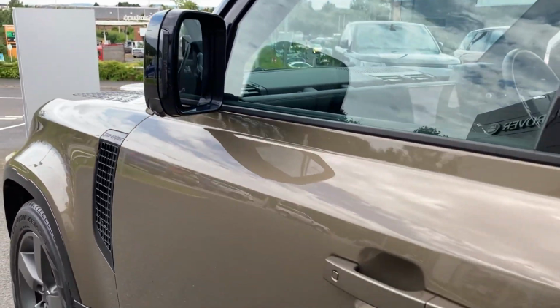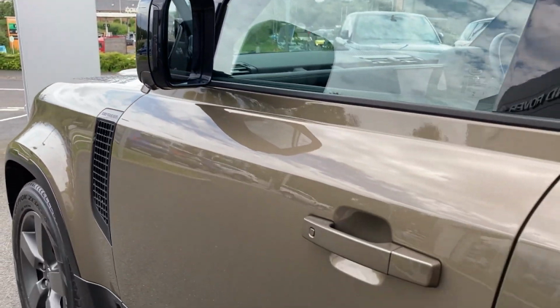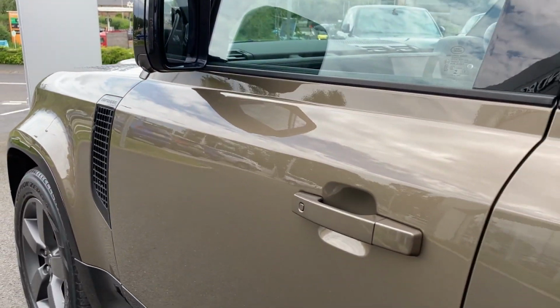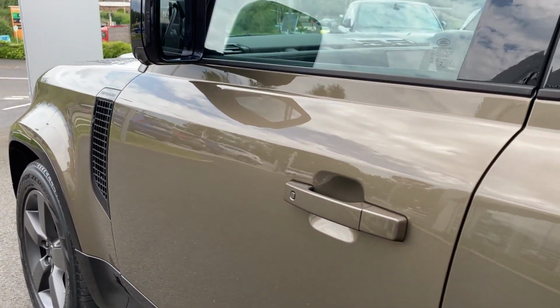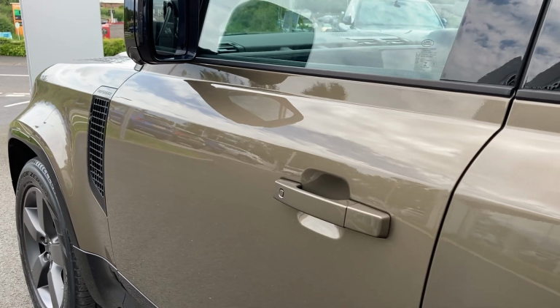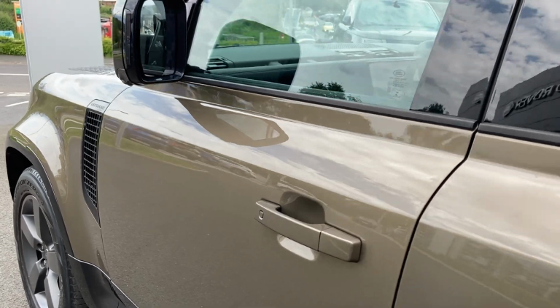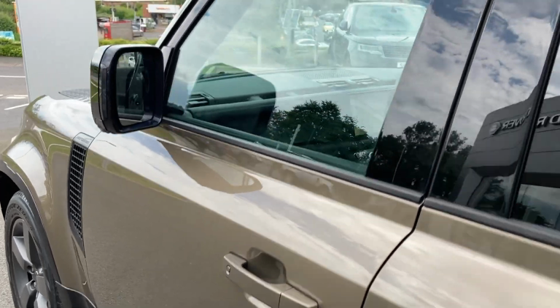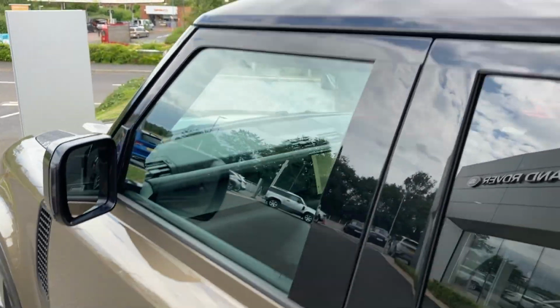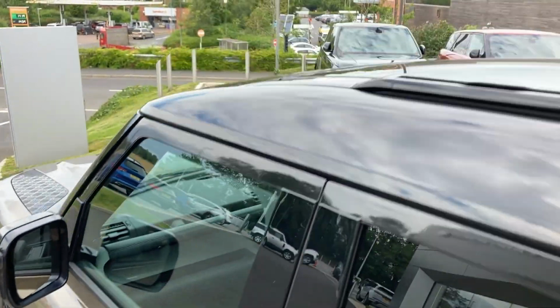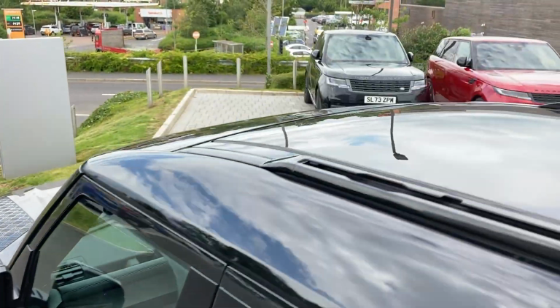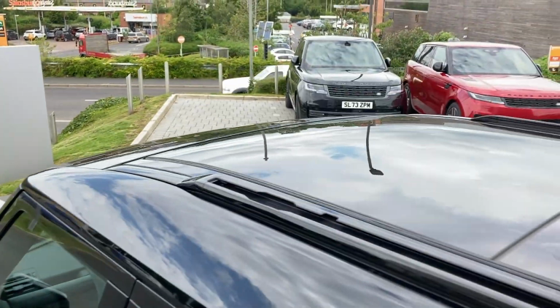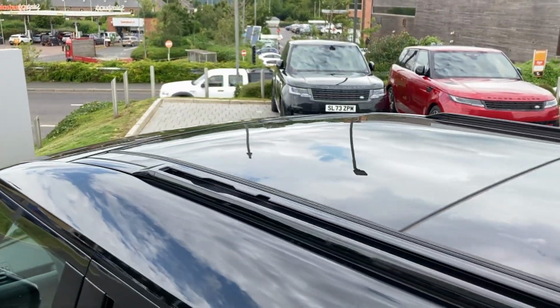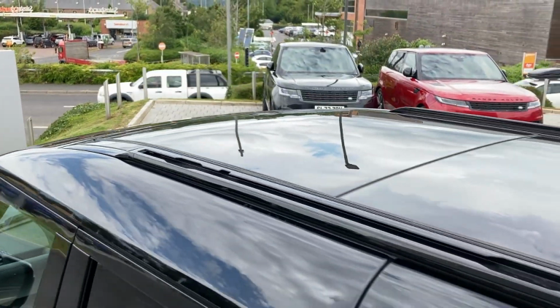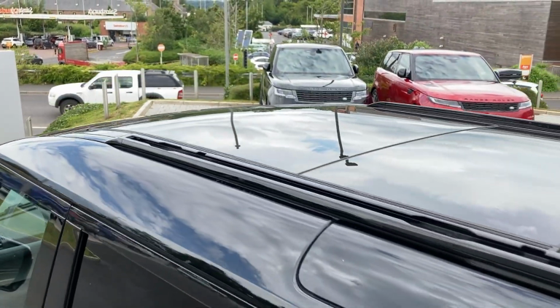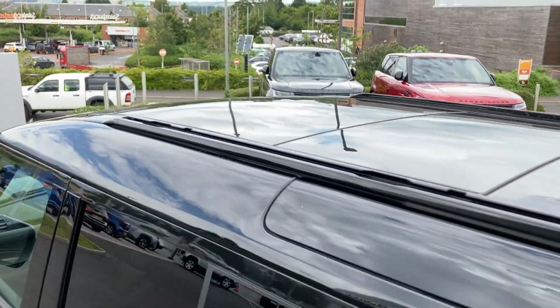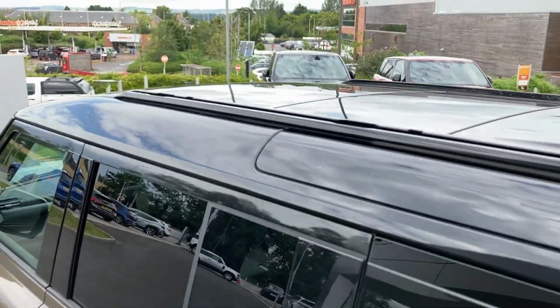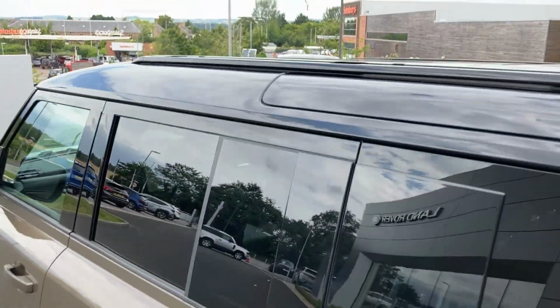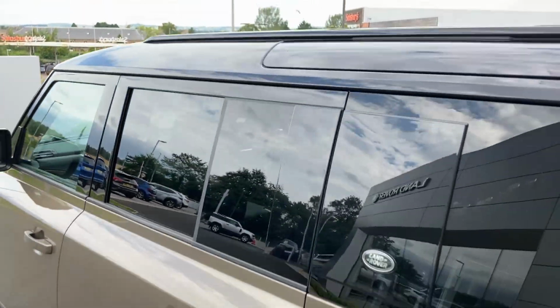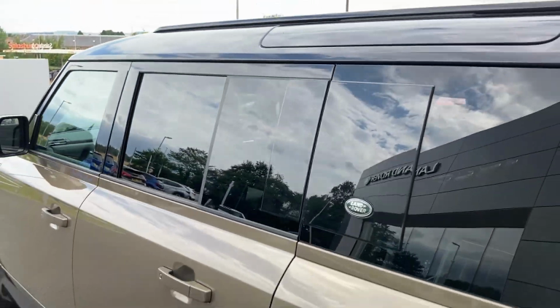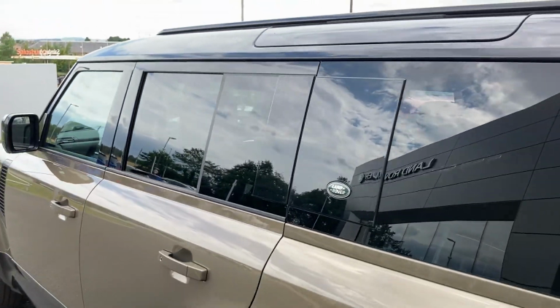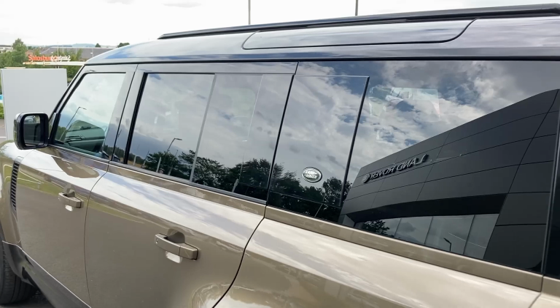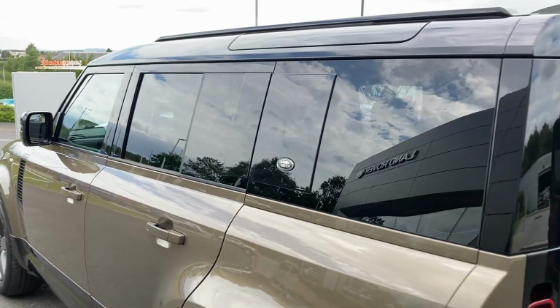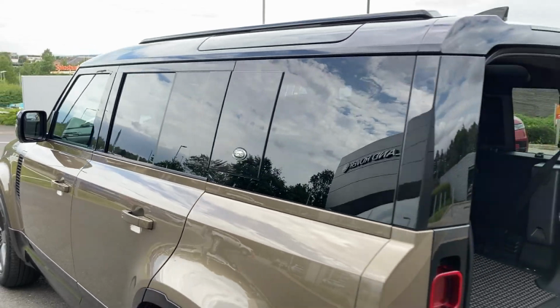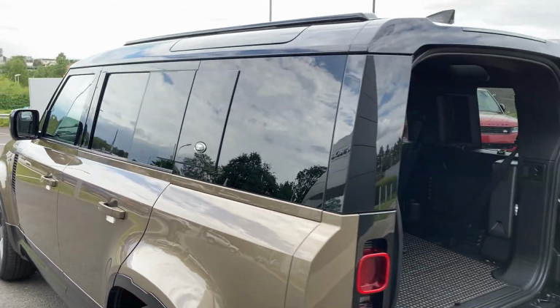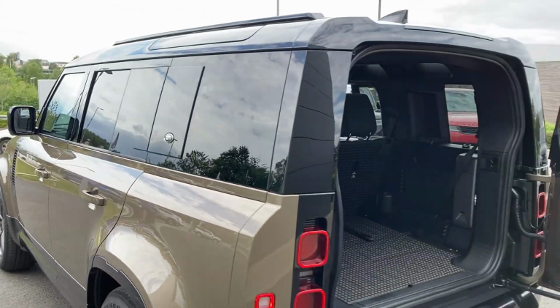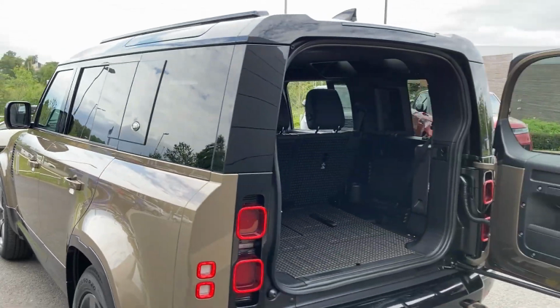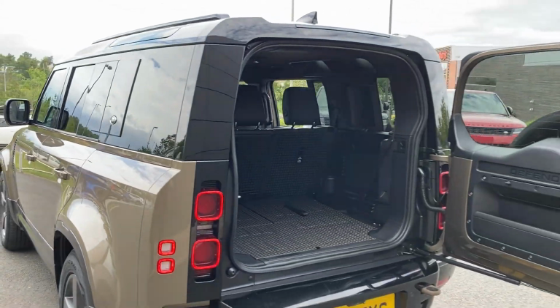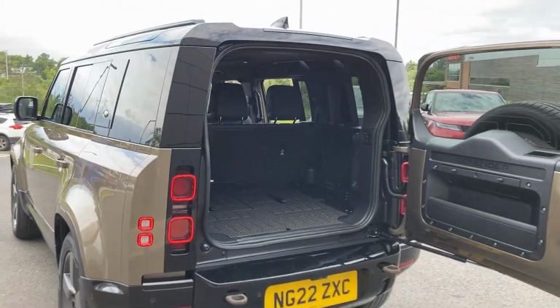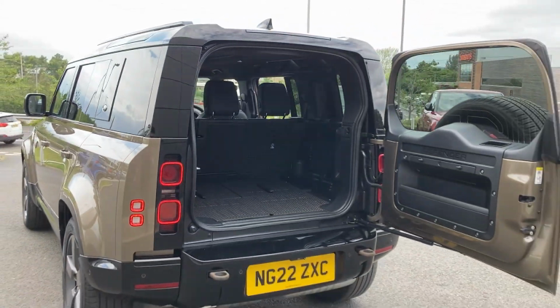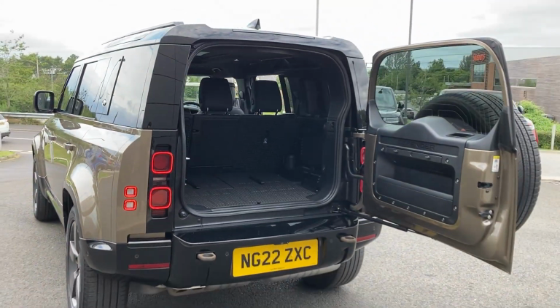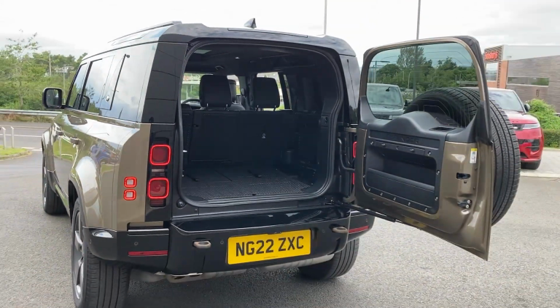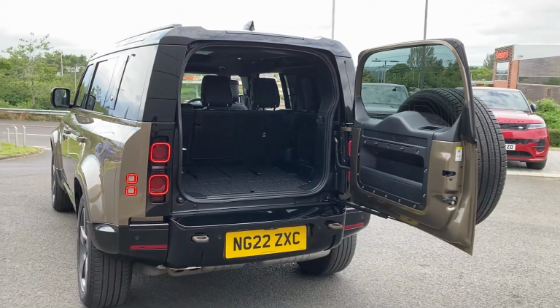Keyless entry, sliding panoramic roof, privacy glass, and on the bumper we can see the rear camera.